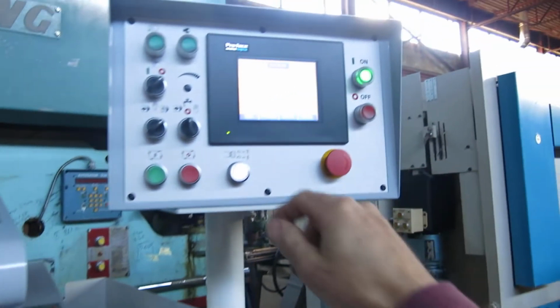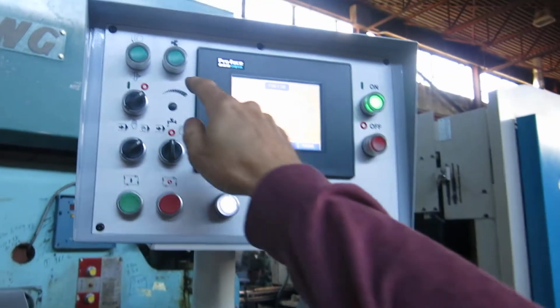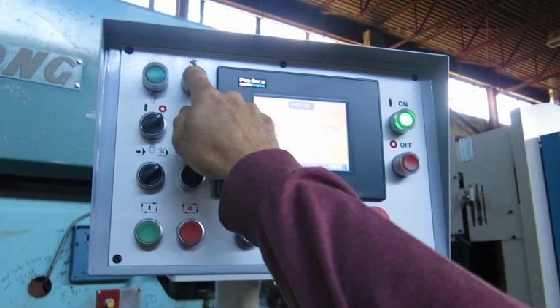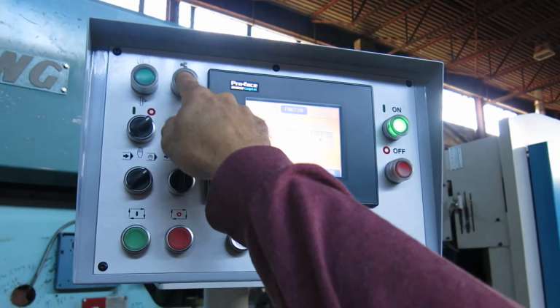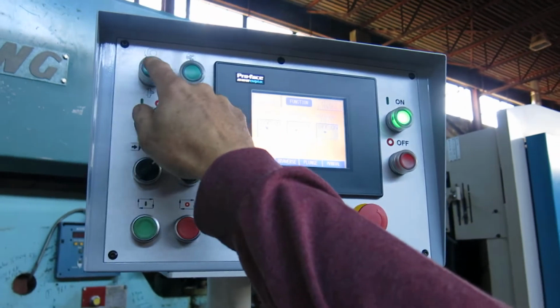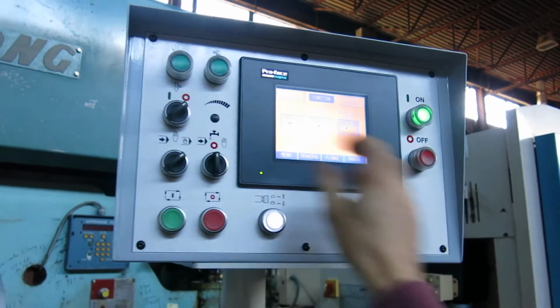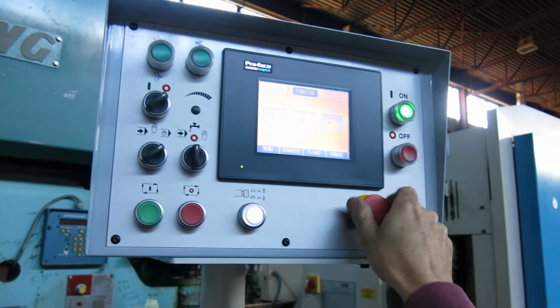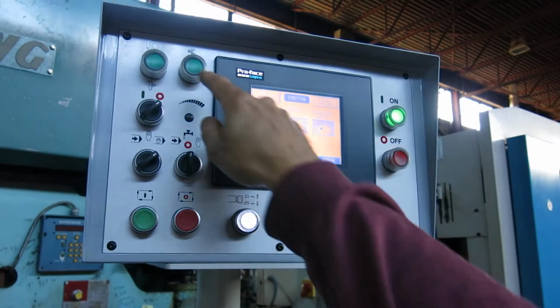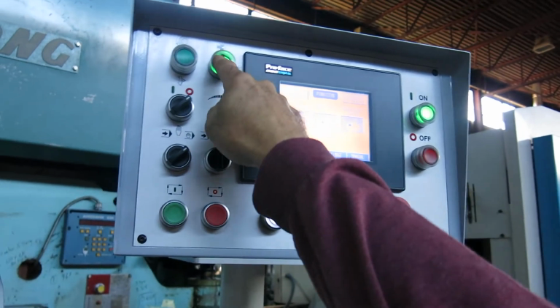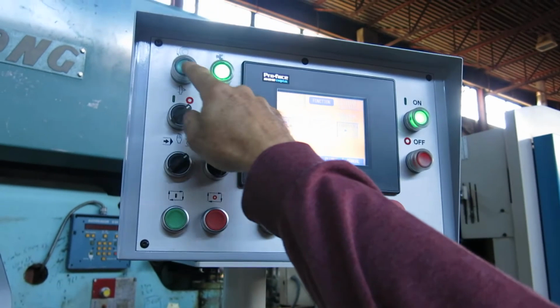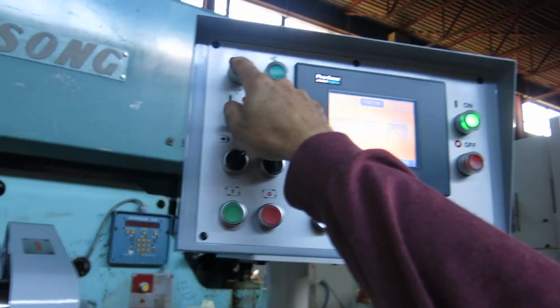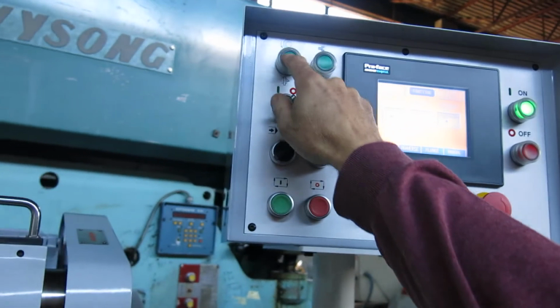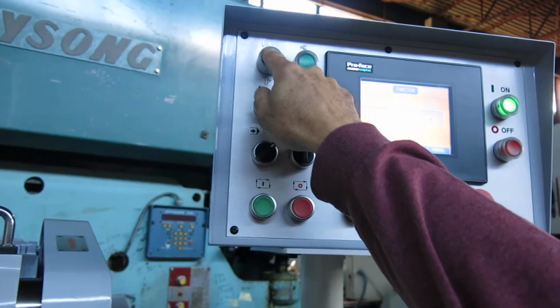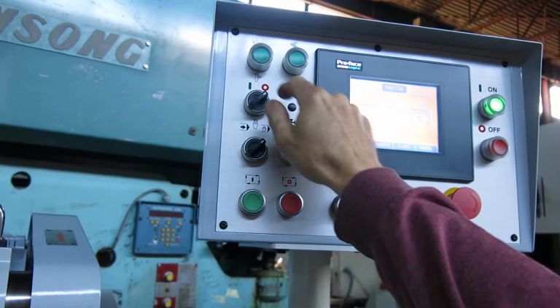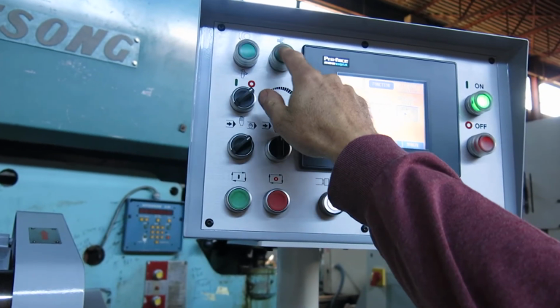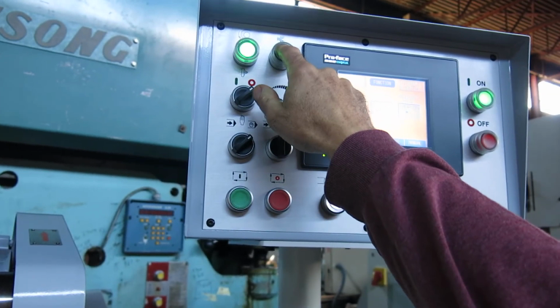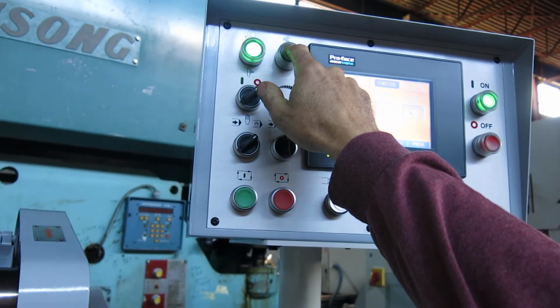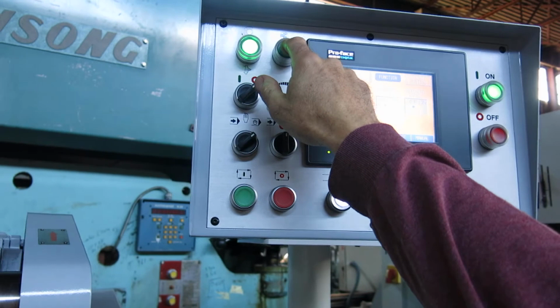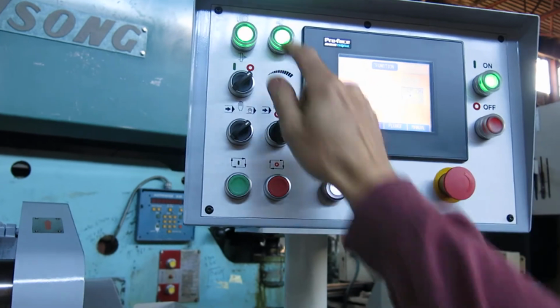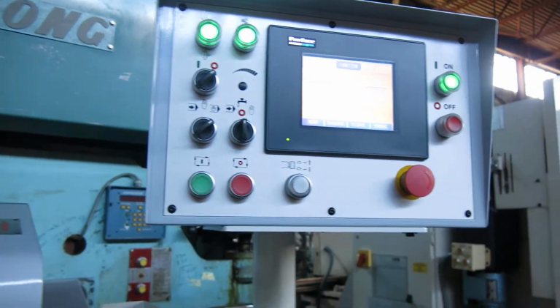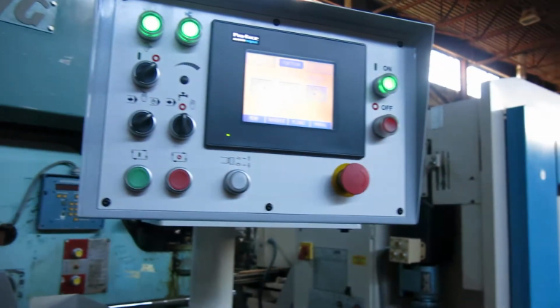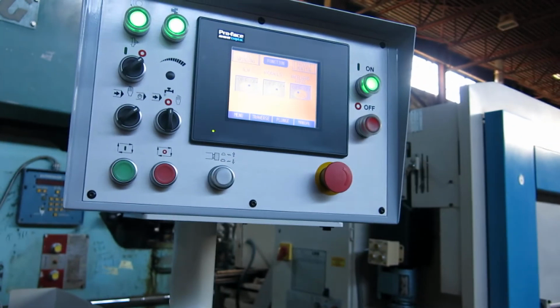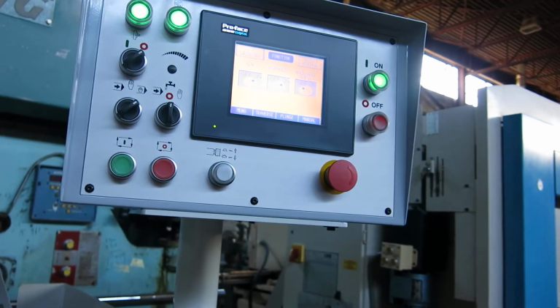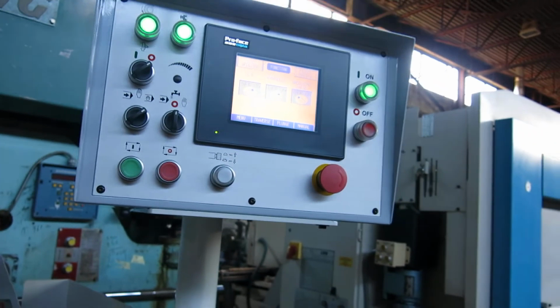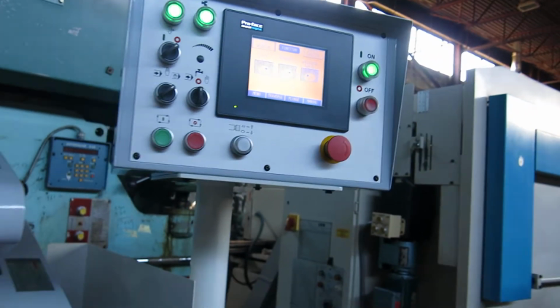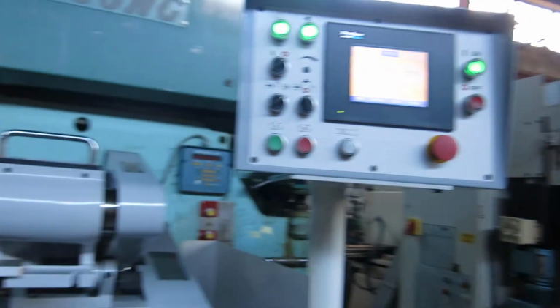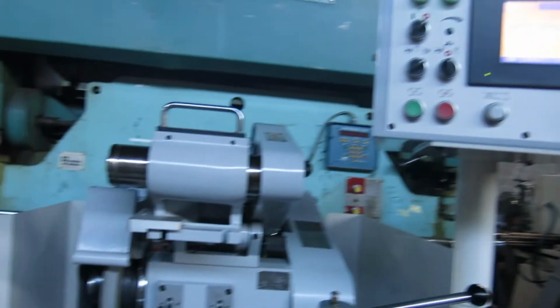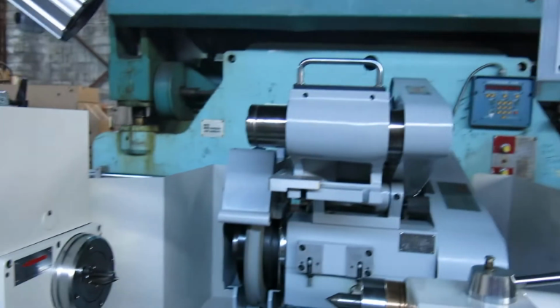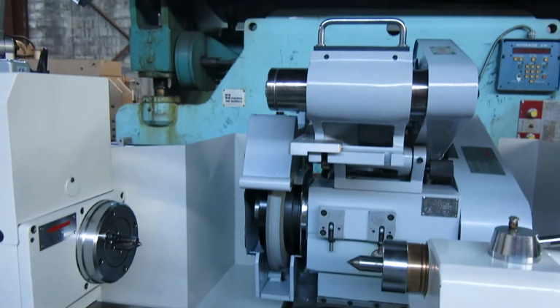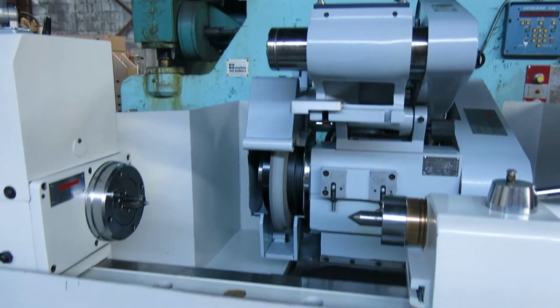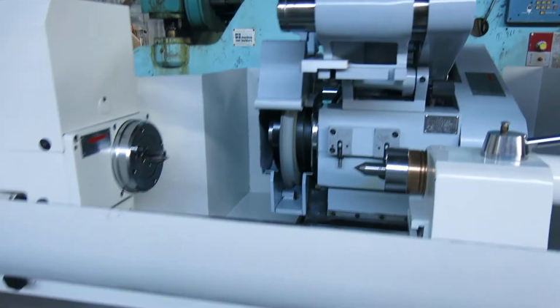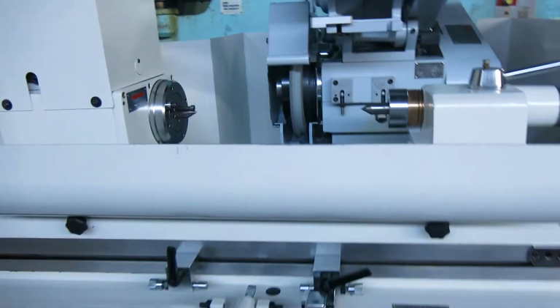First you turn the hydraulics on. Hydraulics on — nice and quiet.